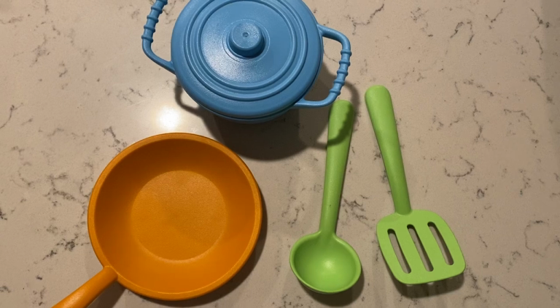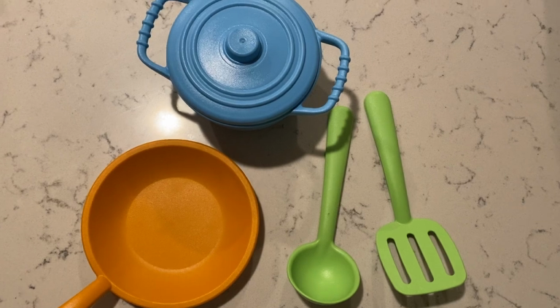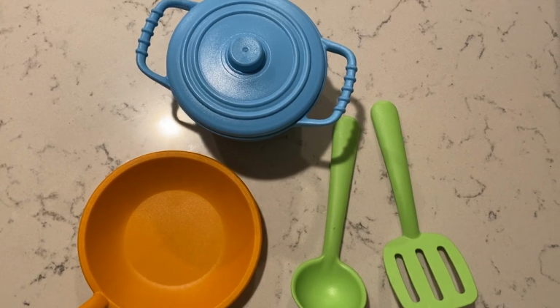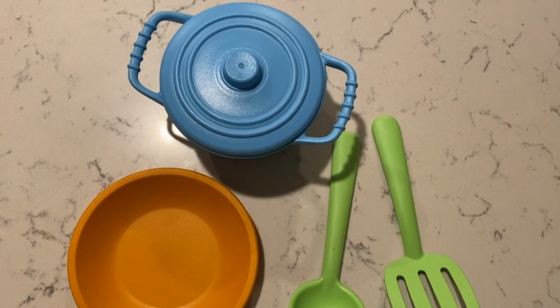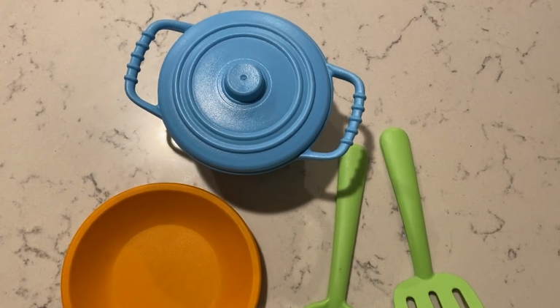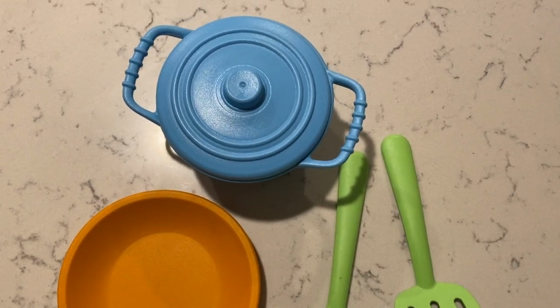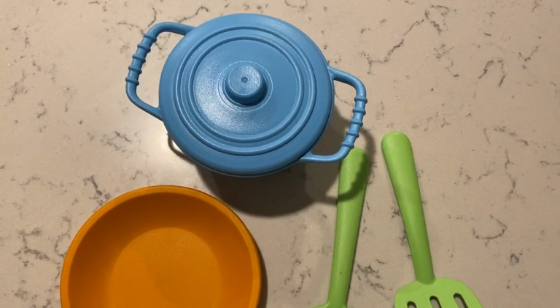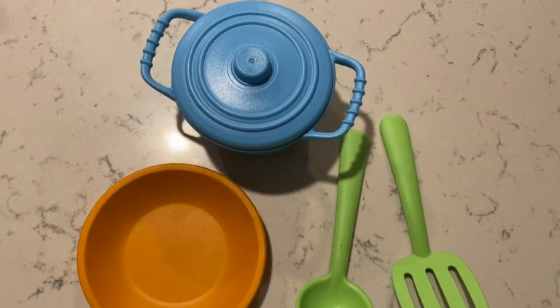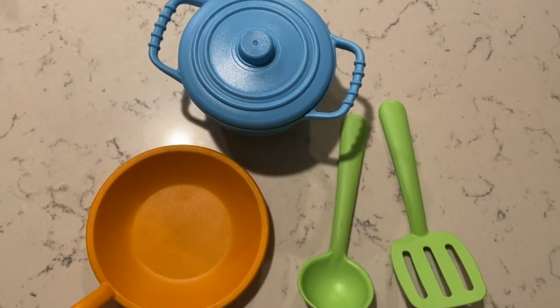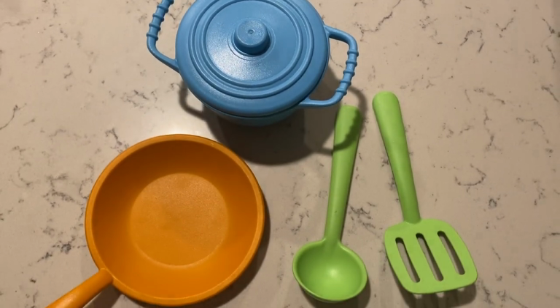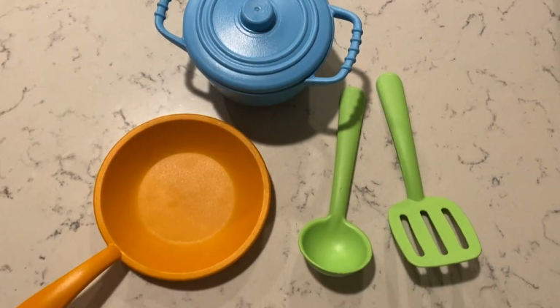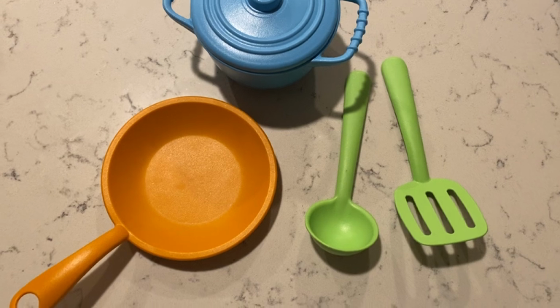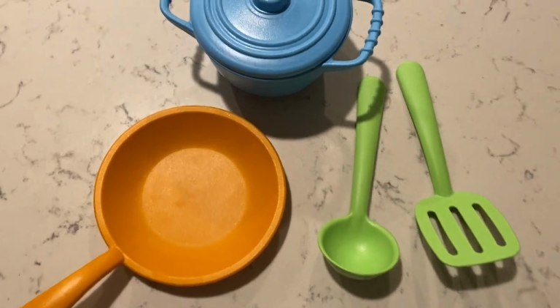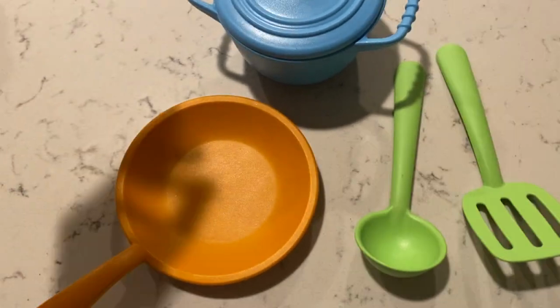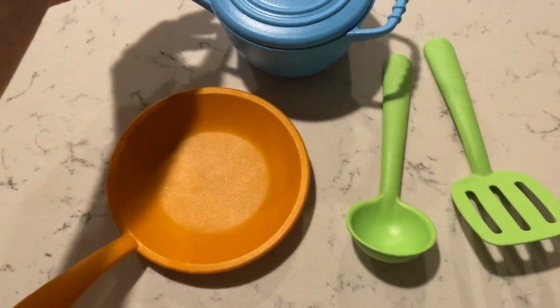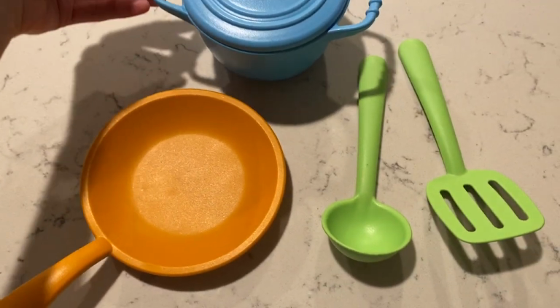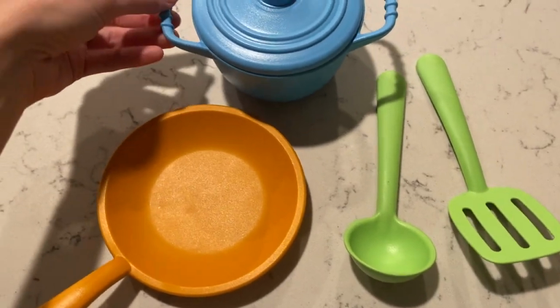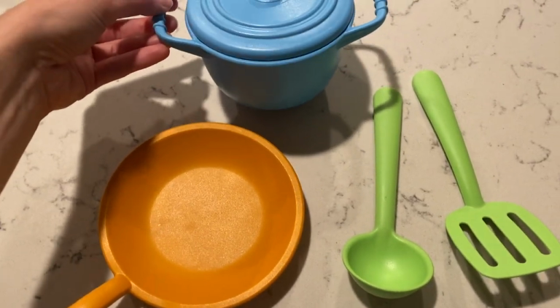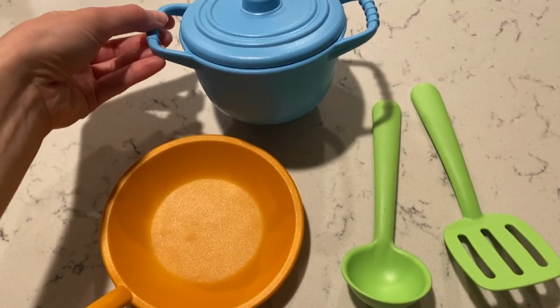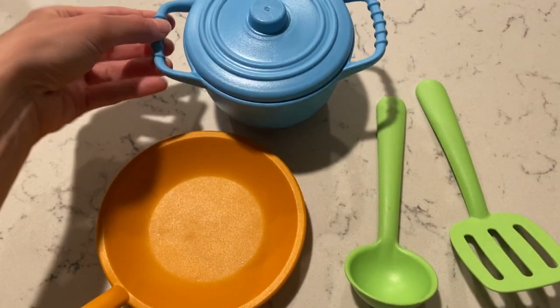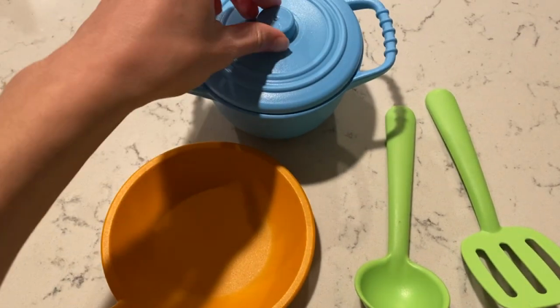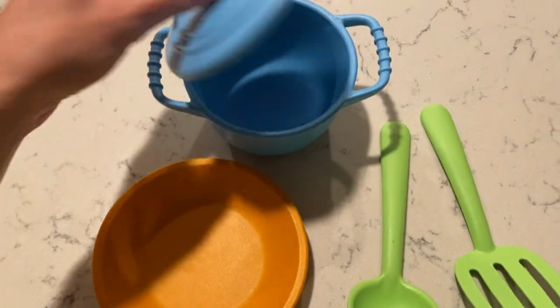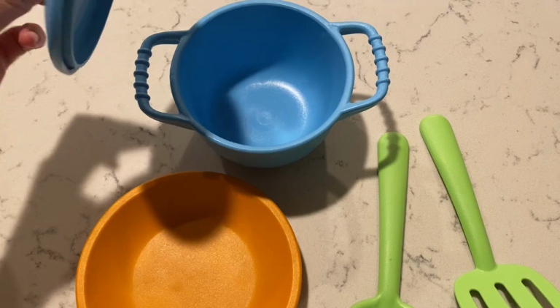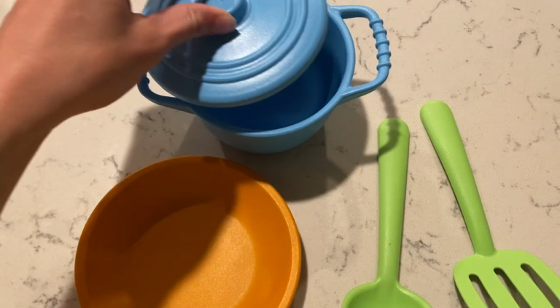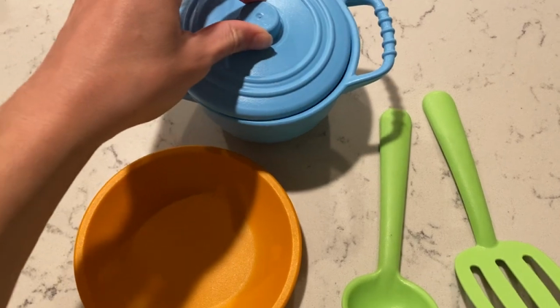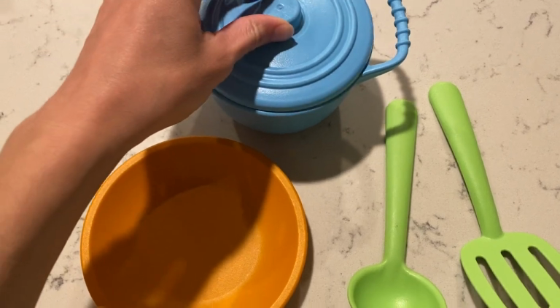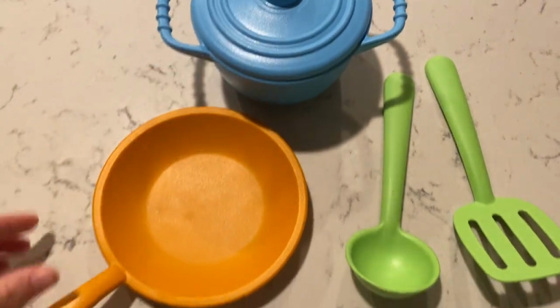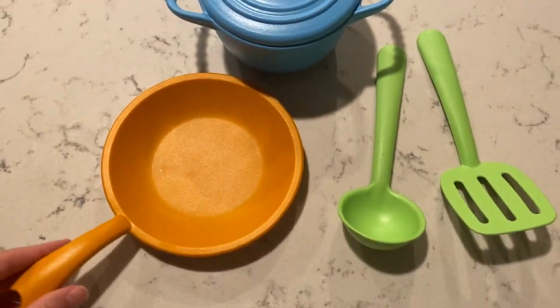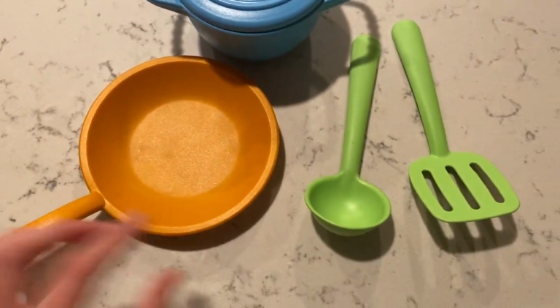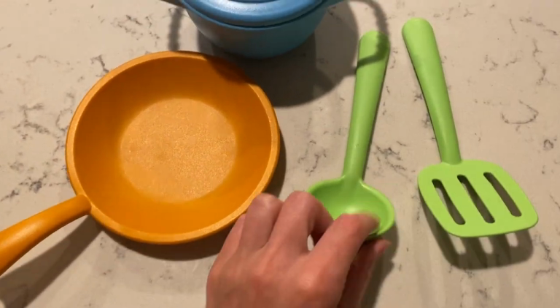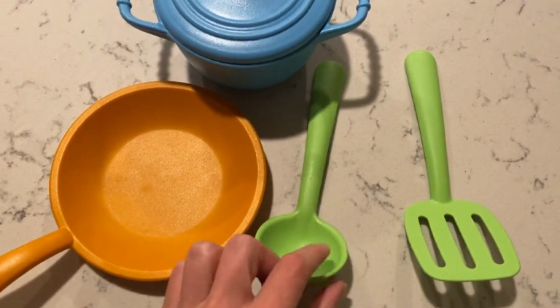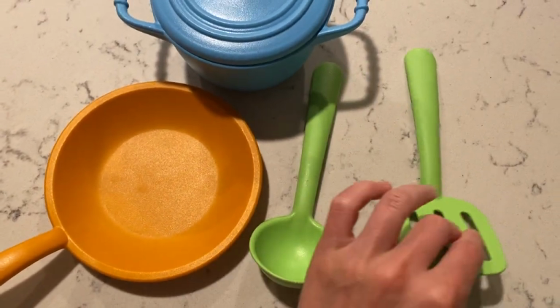Here's an honest review and closer look at this Green Toys Chef Set. It comes with each of these little pieces: a bowl with the lid, a little pan, and then a spoon and spatula.